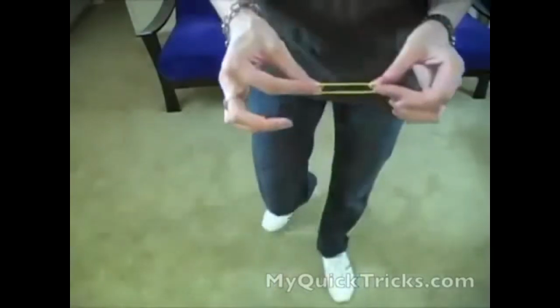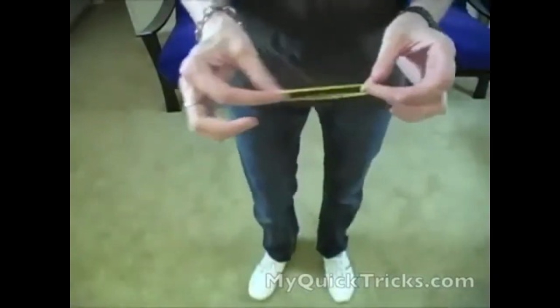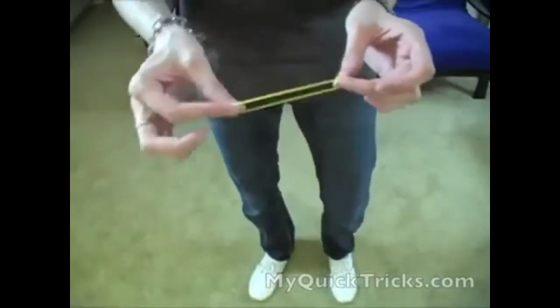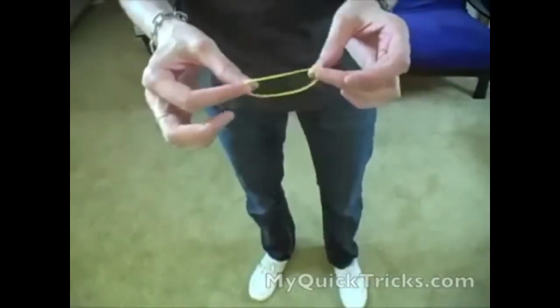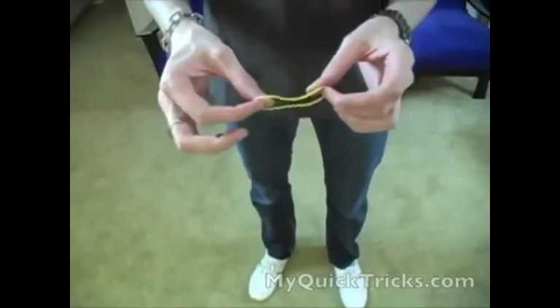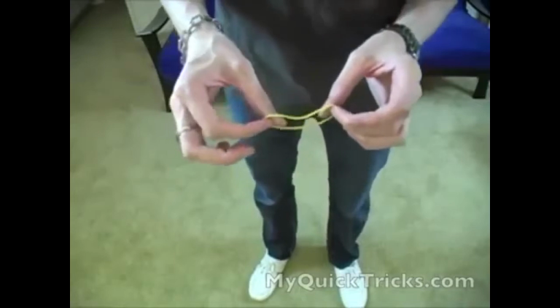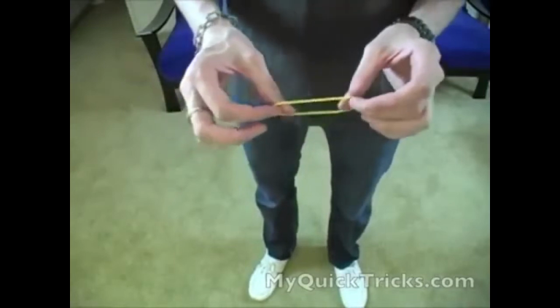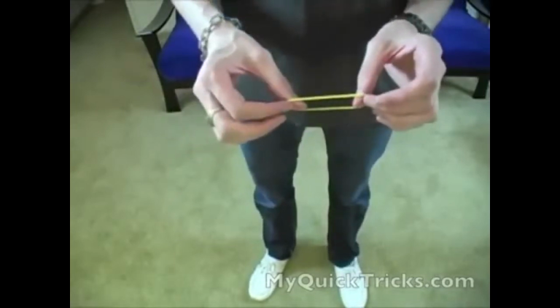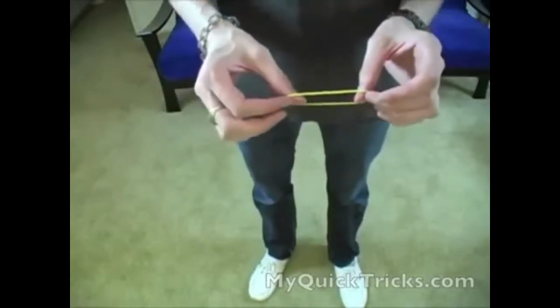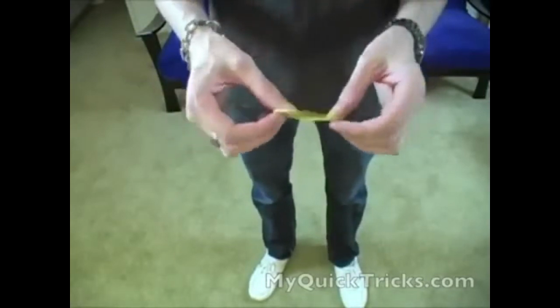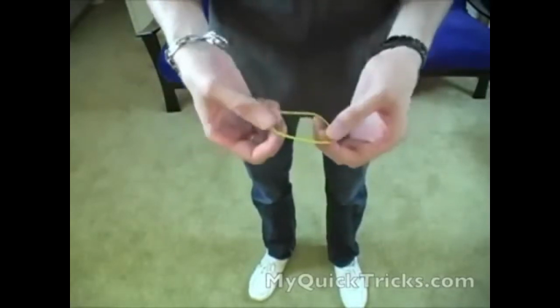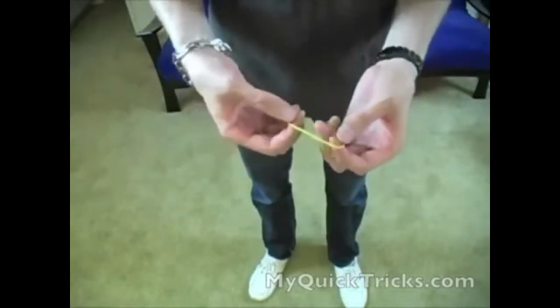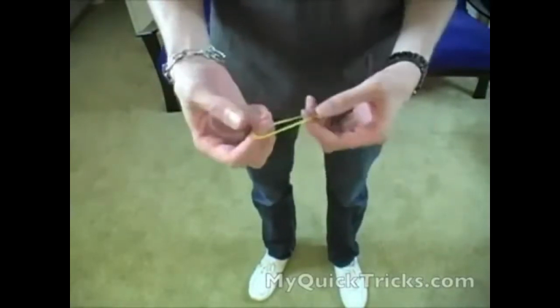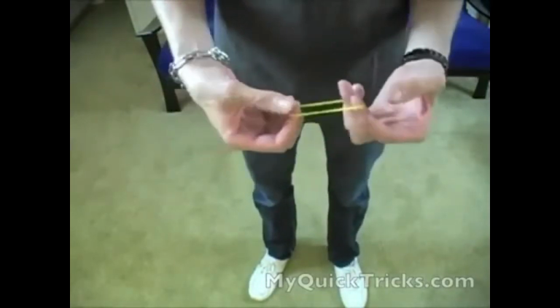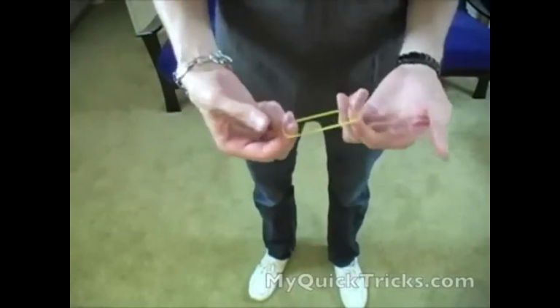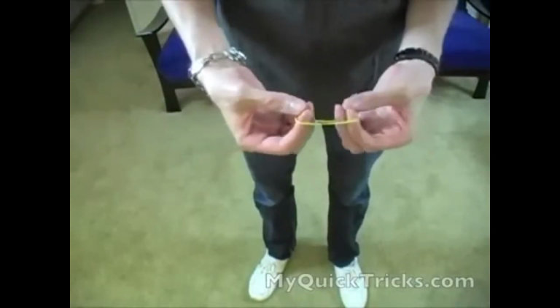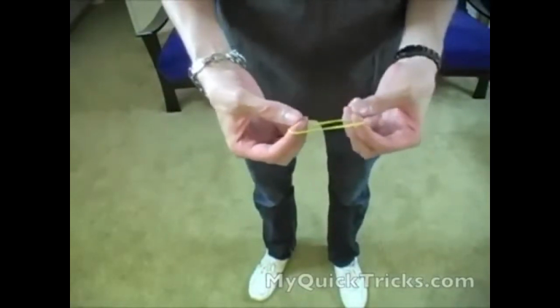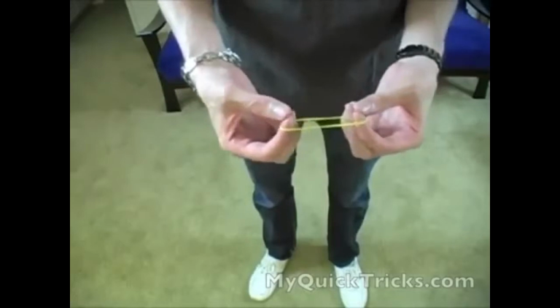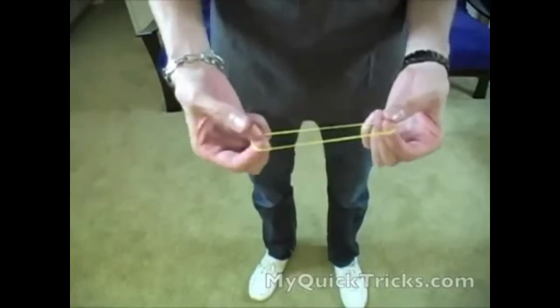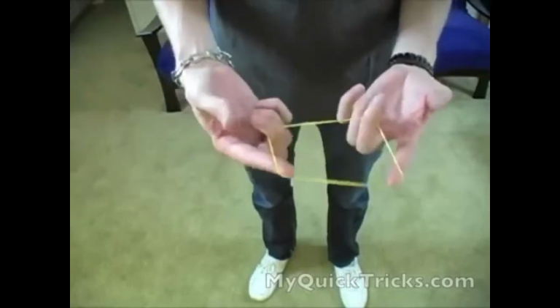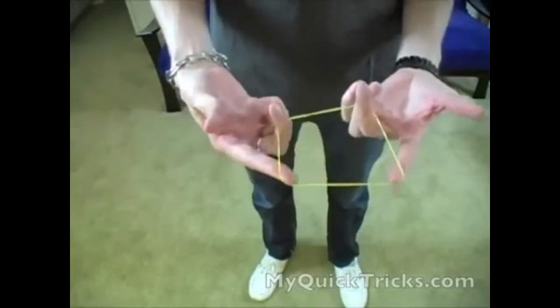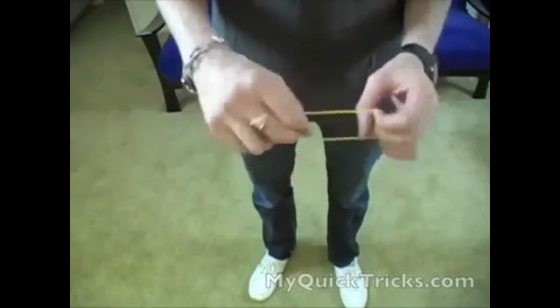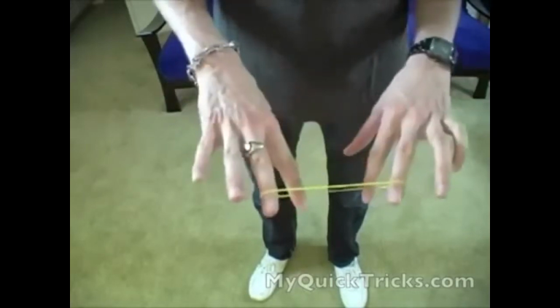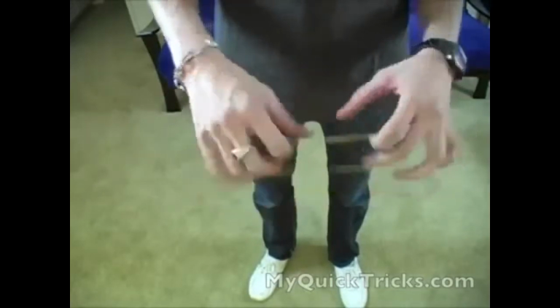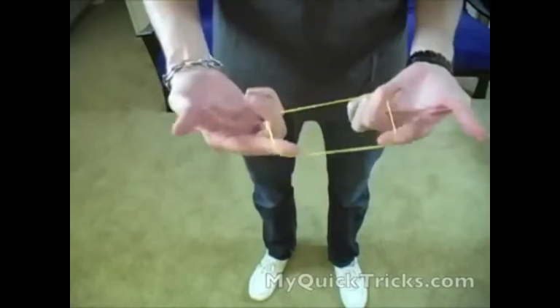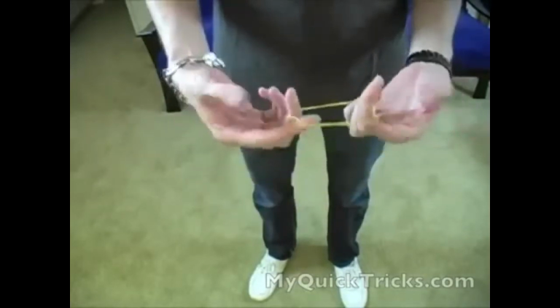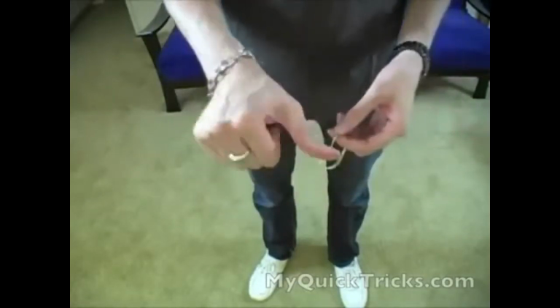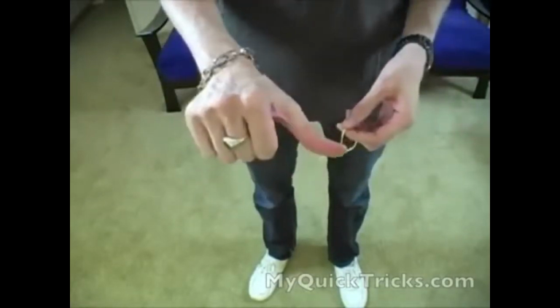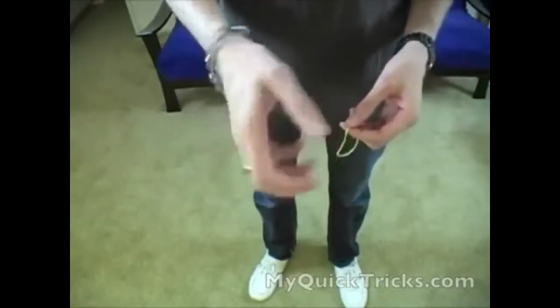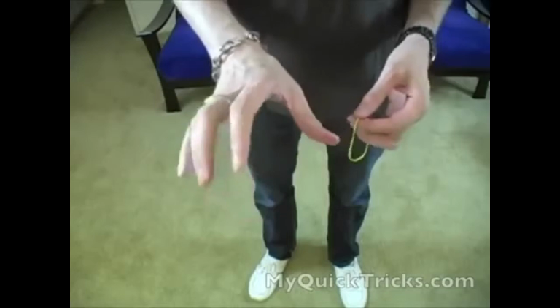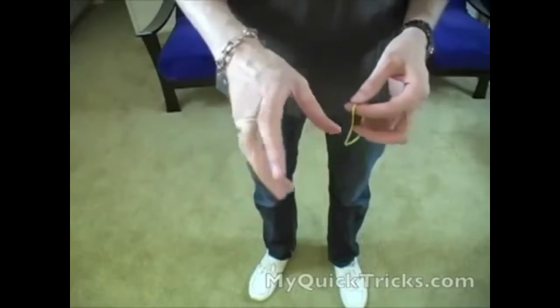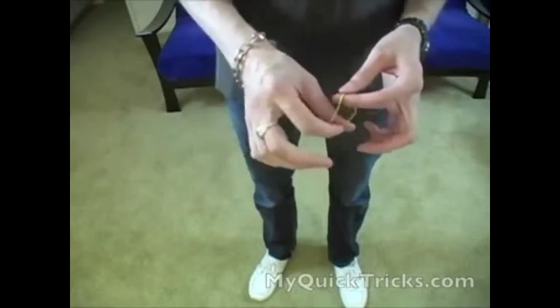Alright, so to do this effect, it's very similar to the rope through neck or the scarf through neck that I taught you in another video. You need a rubber band — just a regular rubber band — and you're going to use your thumb for this.